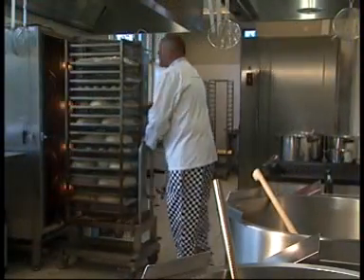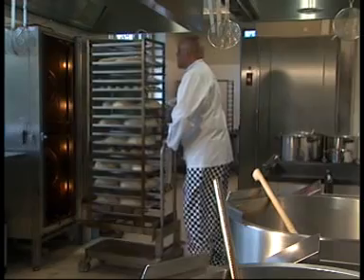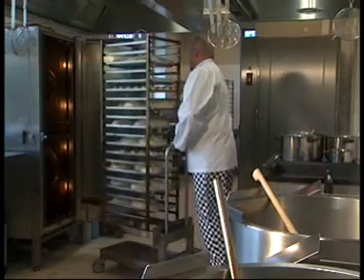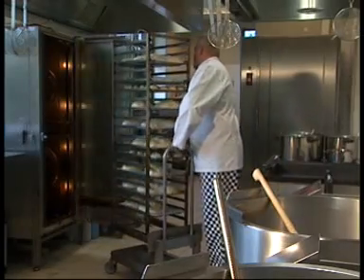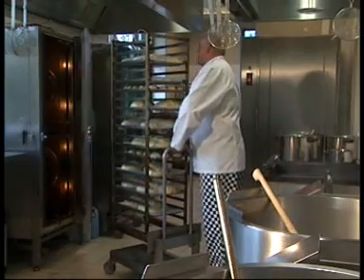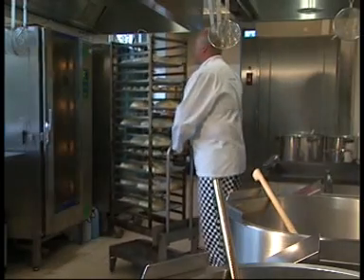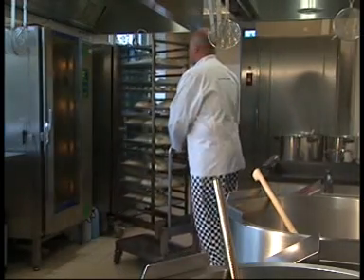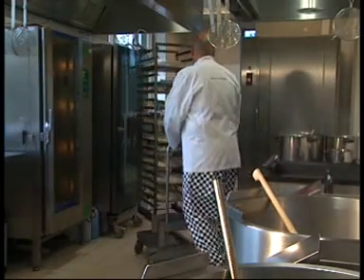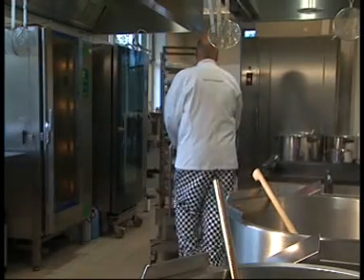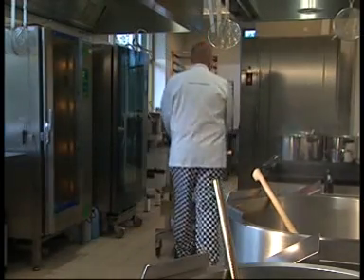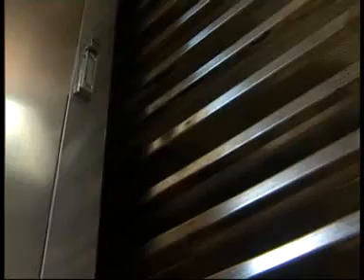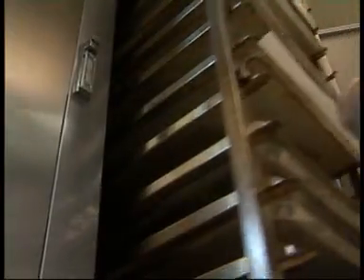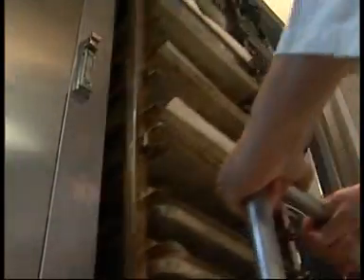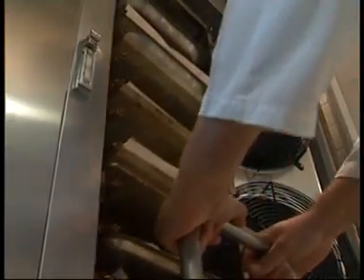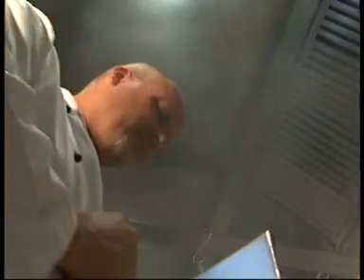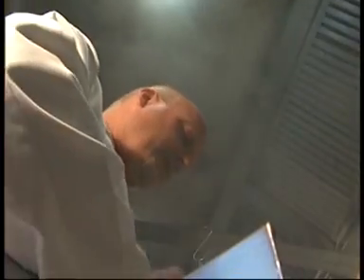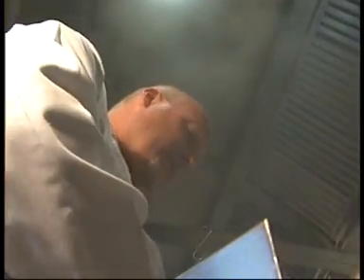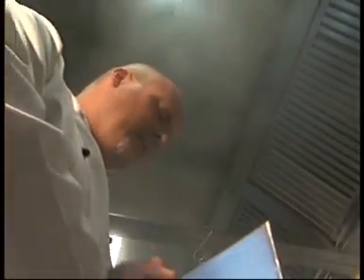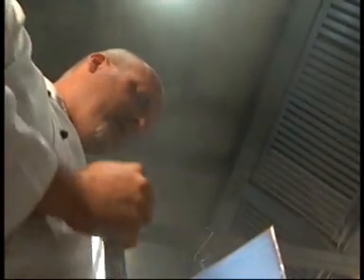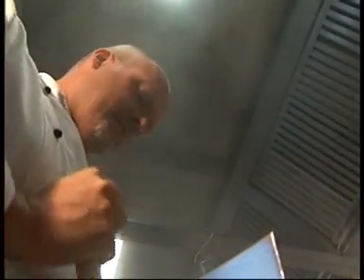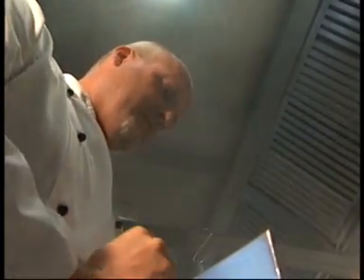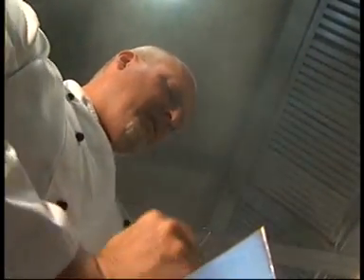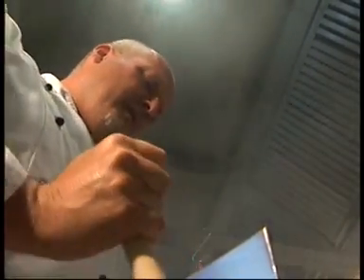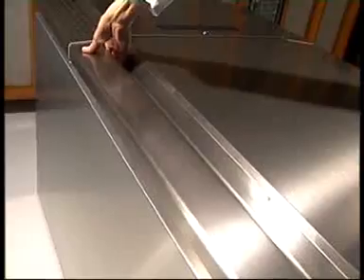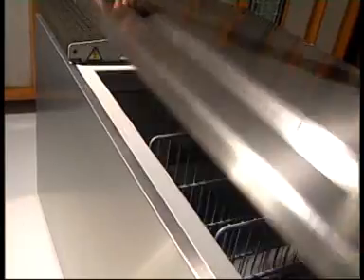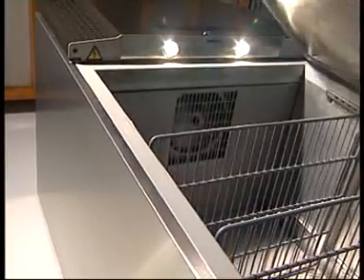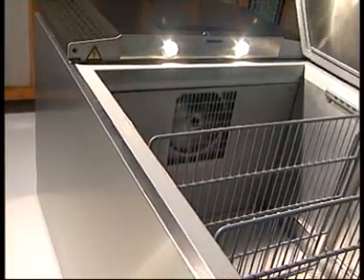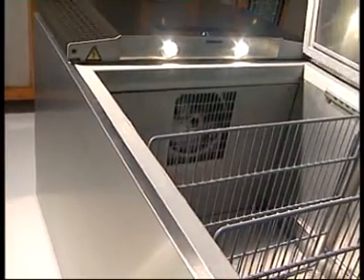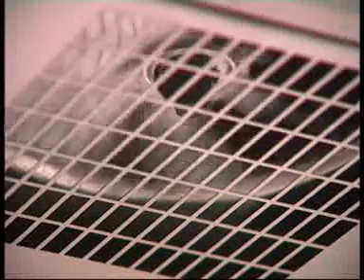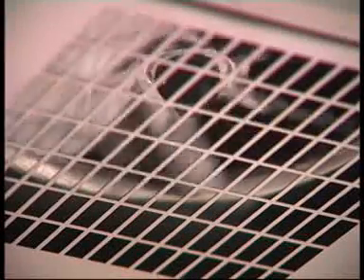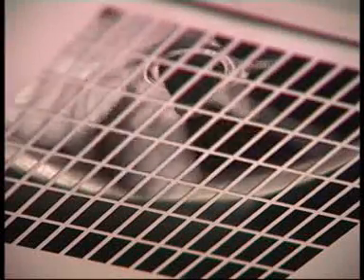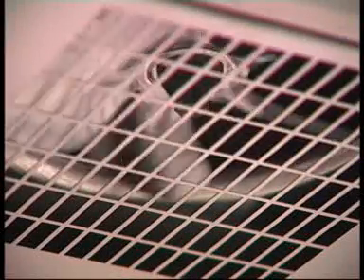Functionality is also a question of paying close attention to the working environment. Noise and heat are typical inconveniences in a kitchen and must be minimized. Graham refrigerators emit very little heat and are comparatively noiseless.